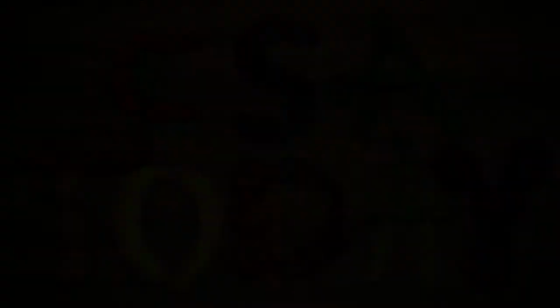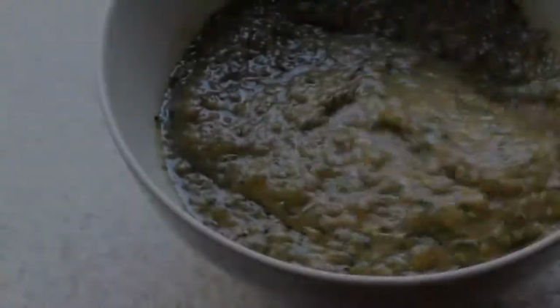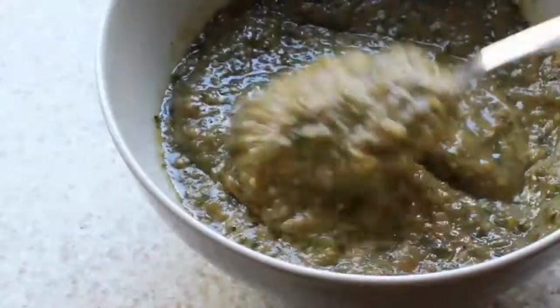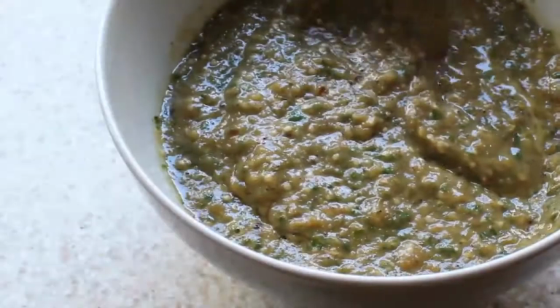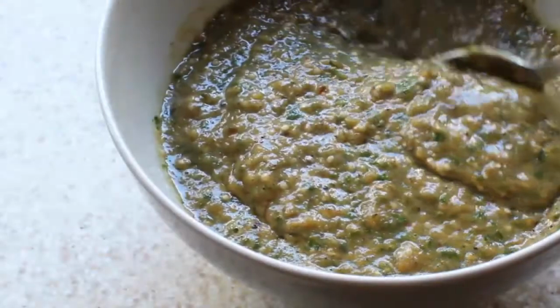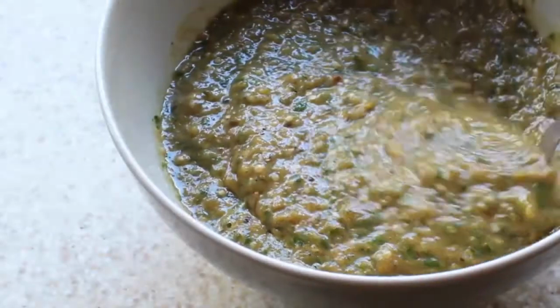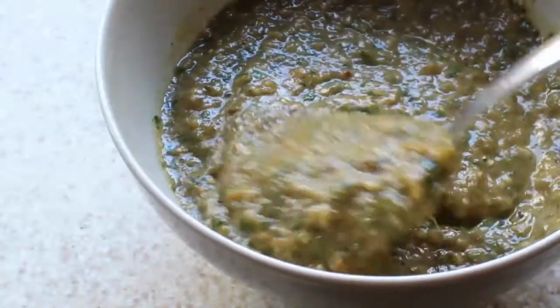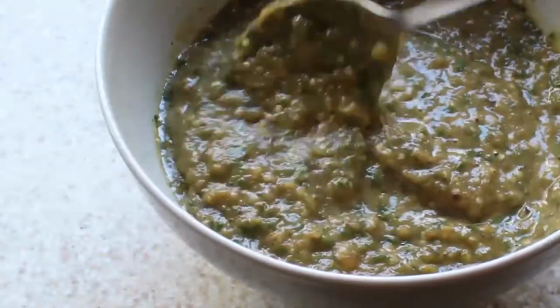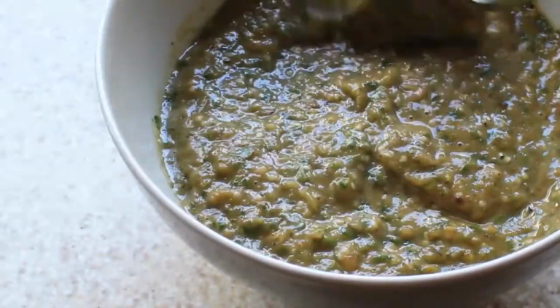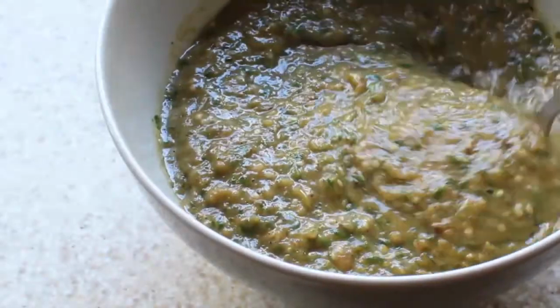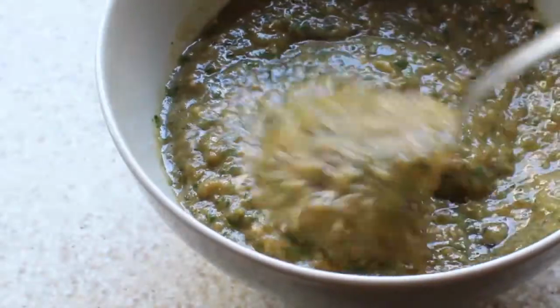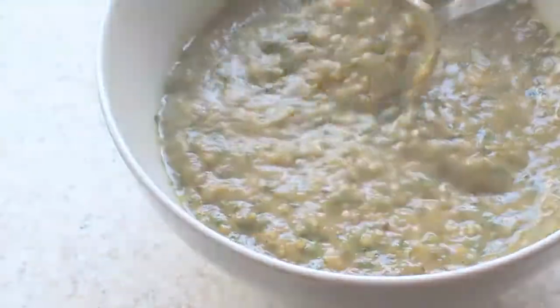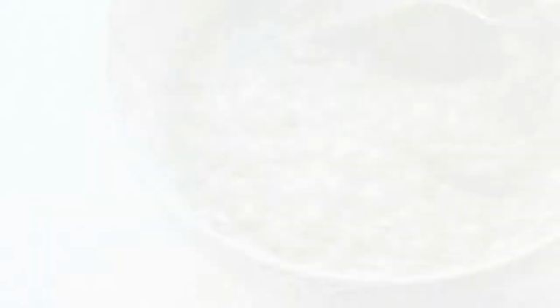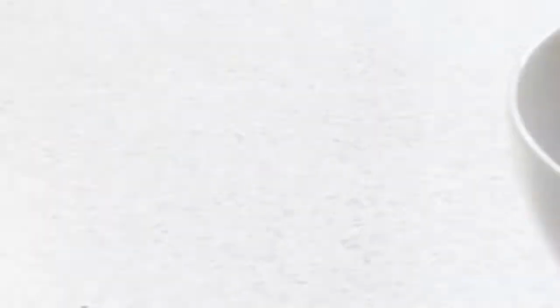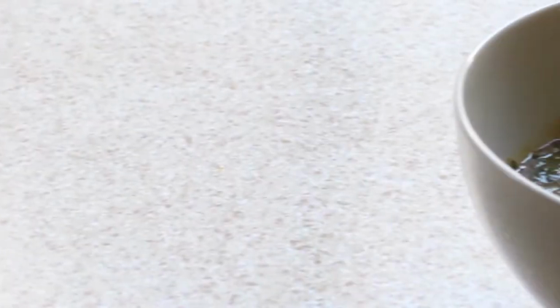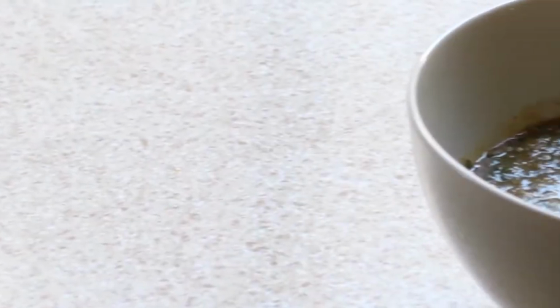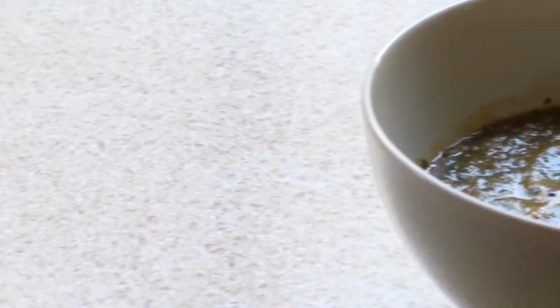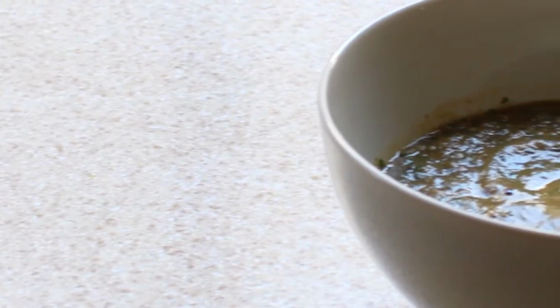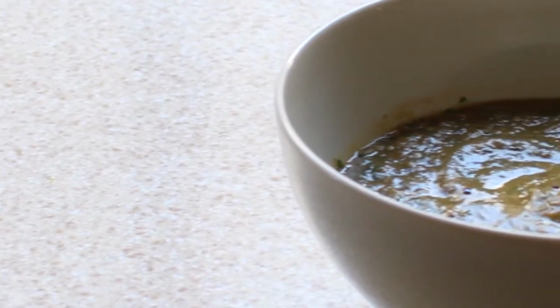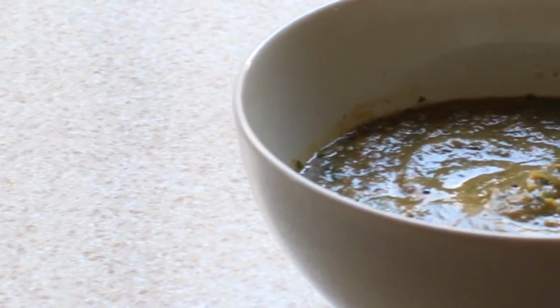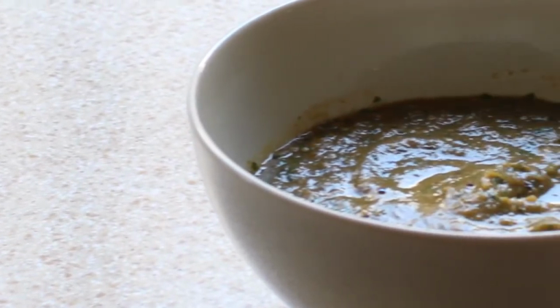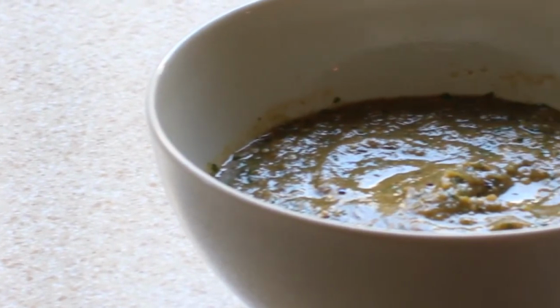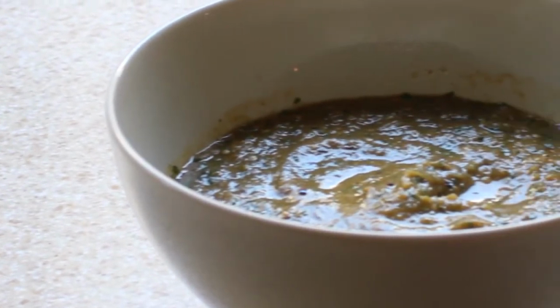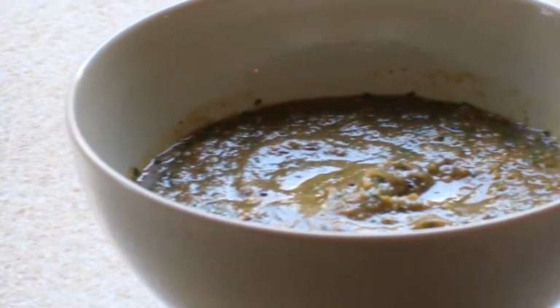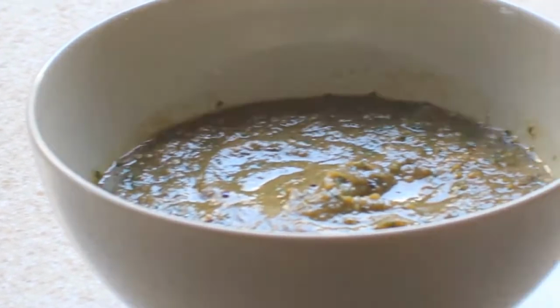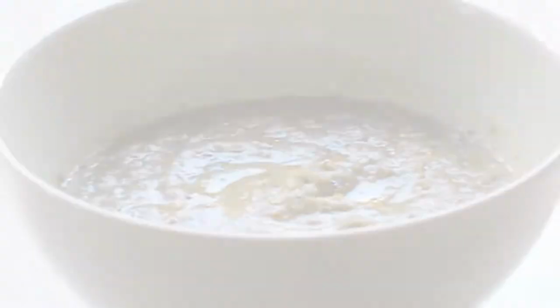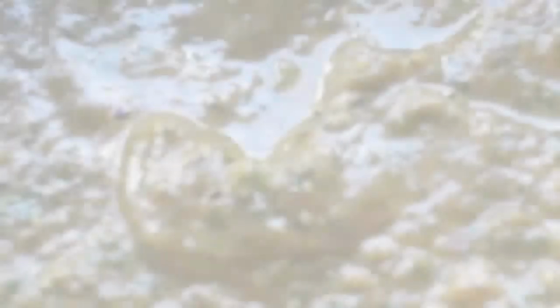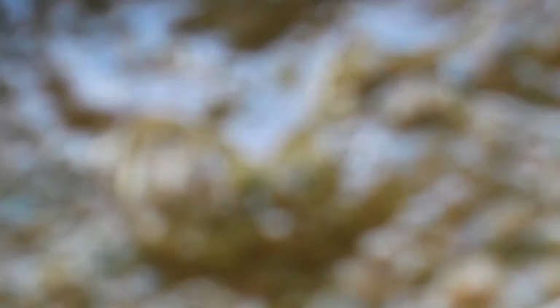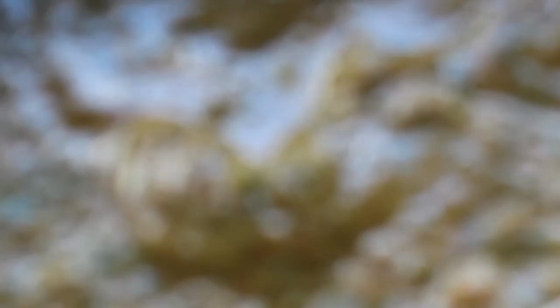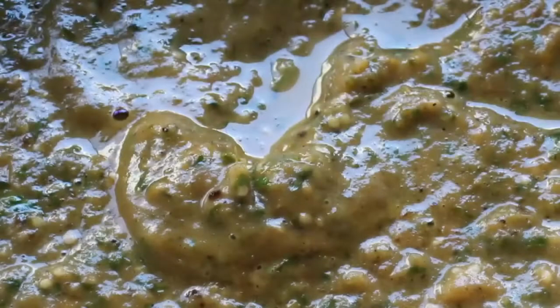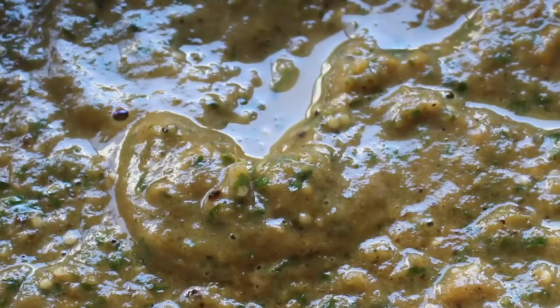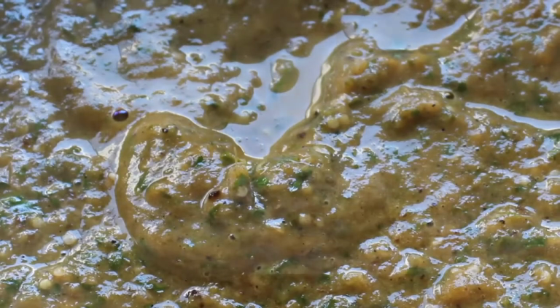Last summer my brother made a perfect salsa using tomatillos, so I was really excited to find these small green fruits in my CSA box this week. So let's go ahead and give a similar recipe a try.